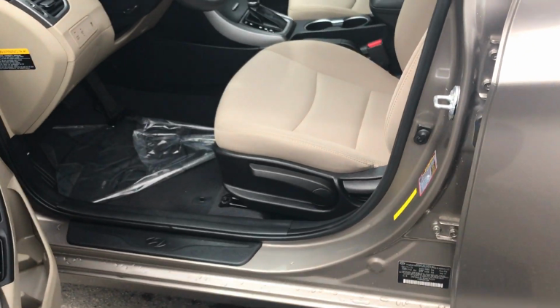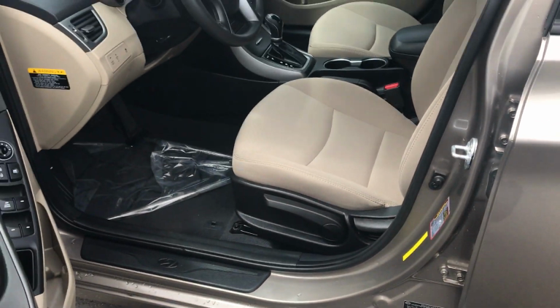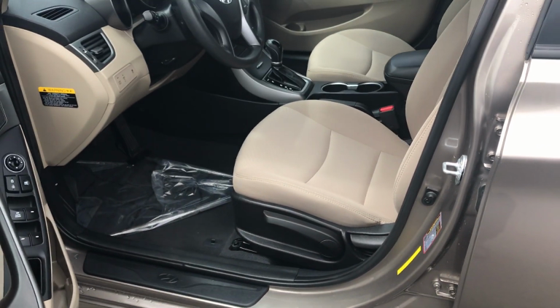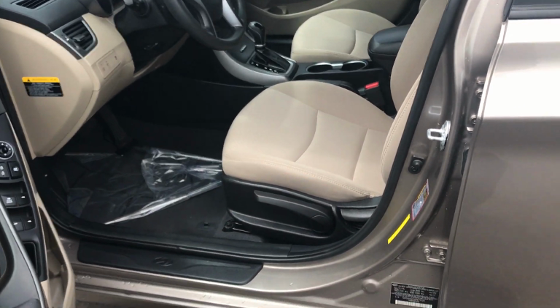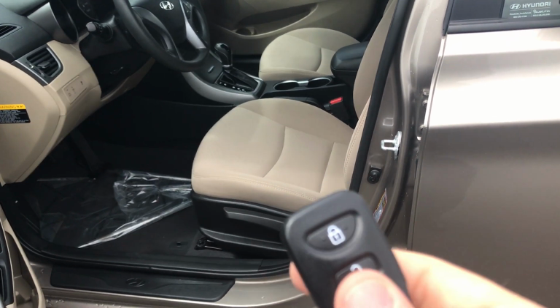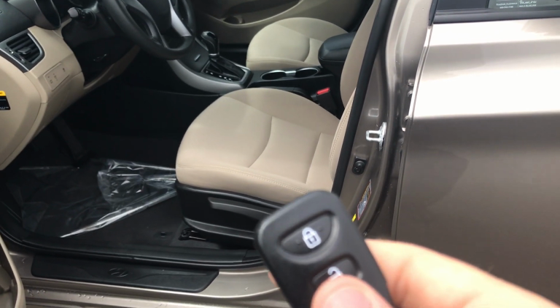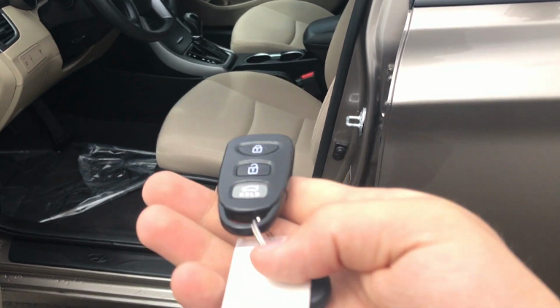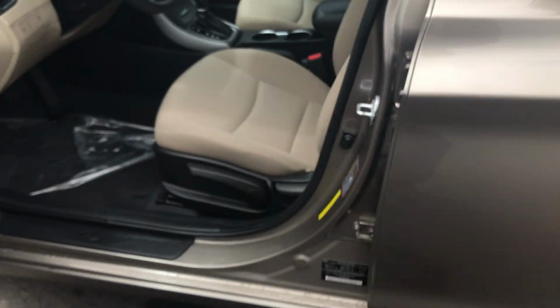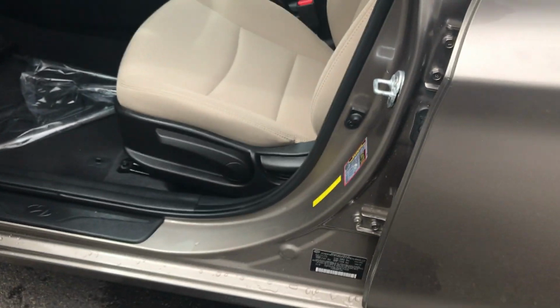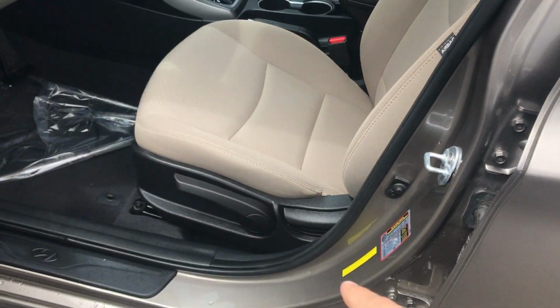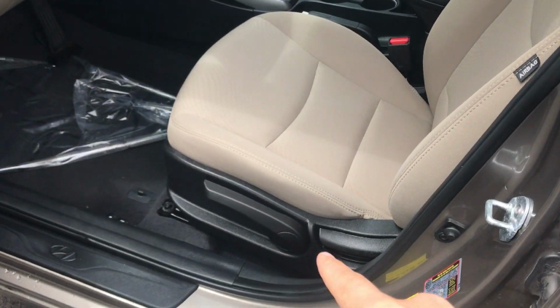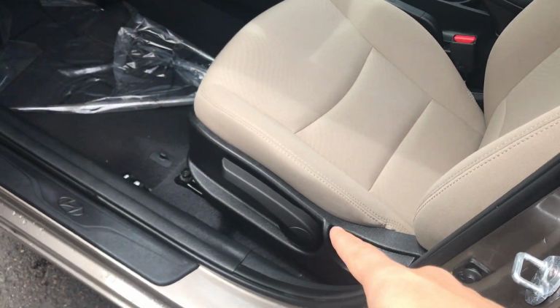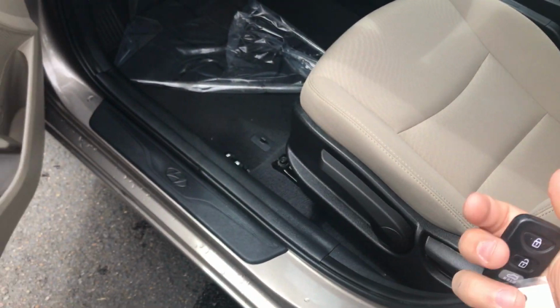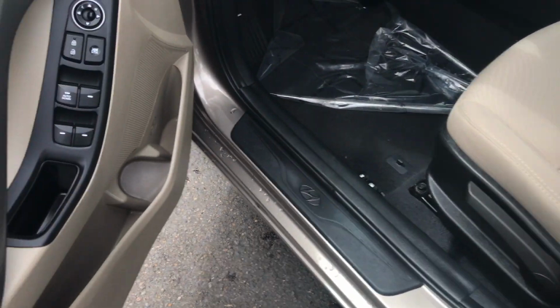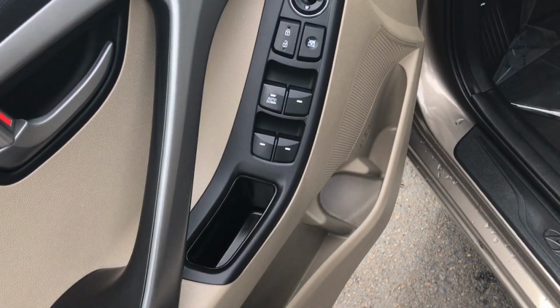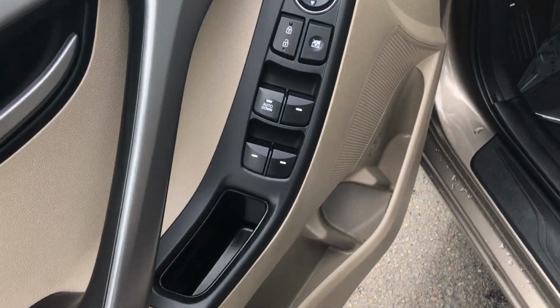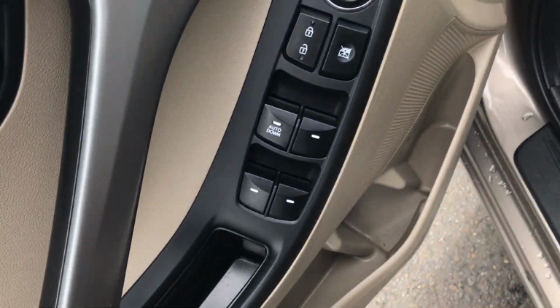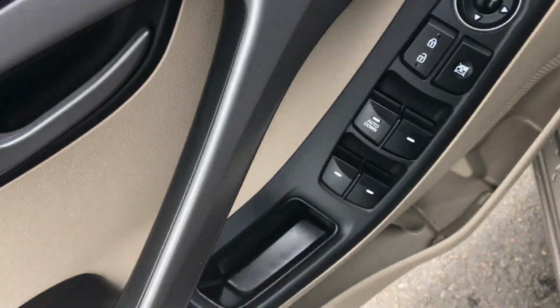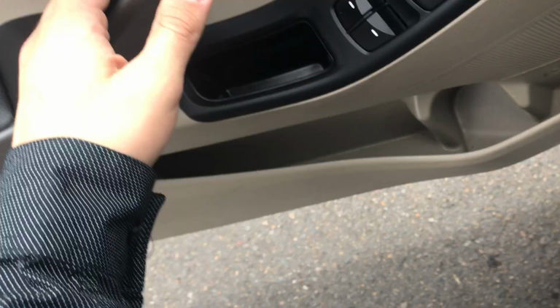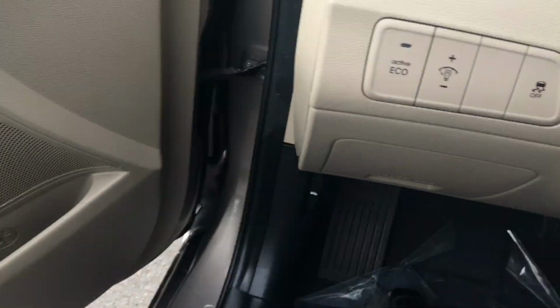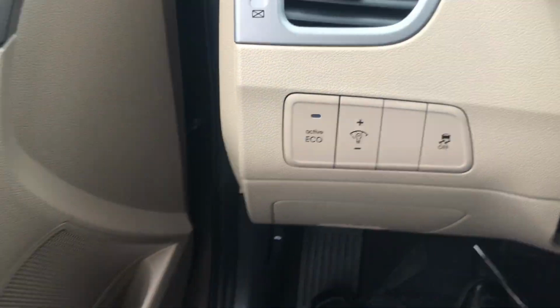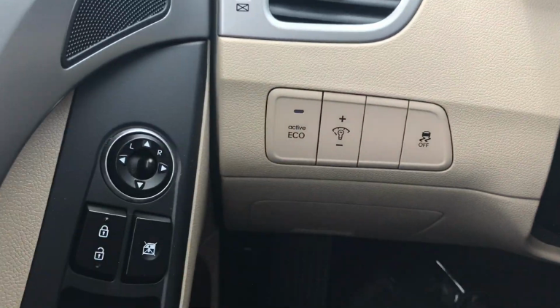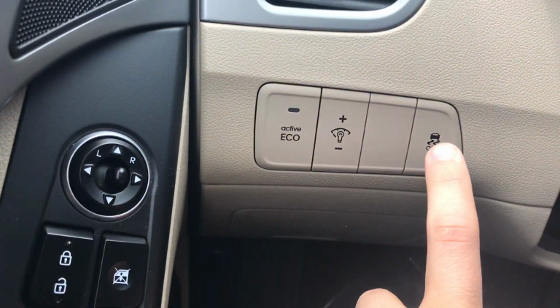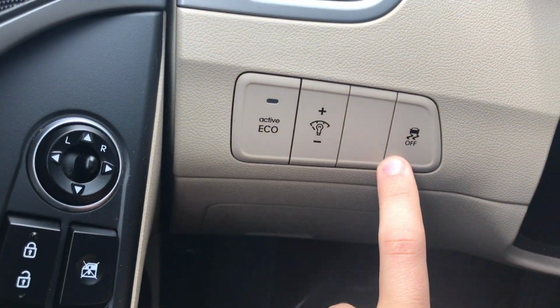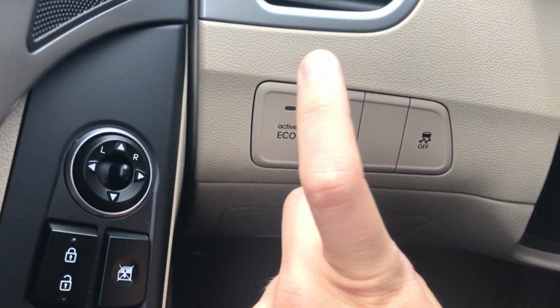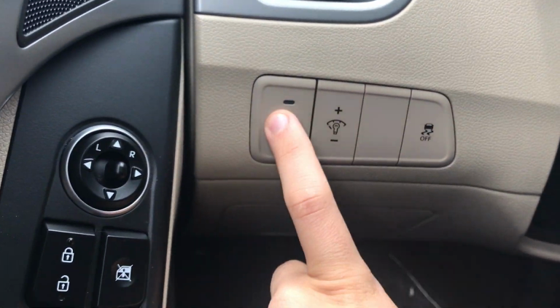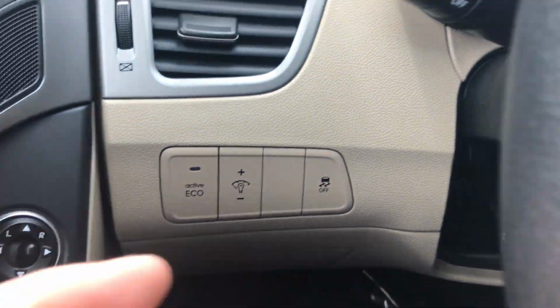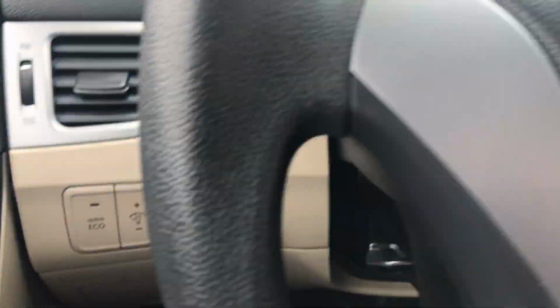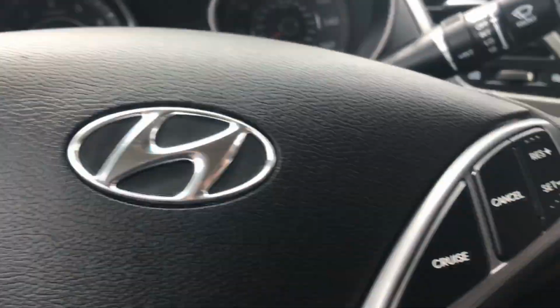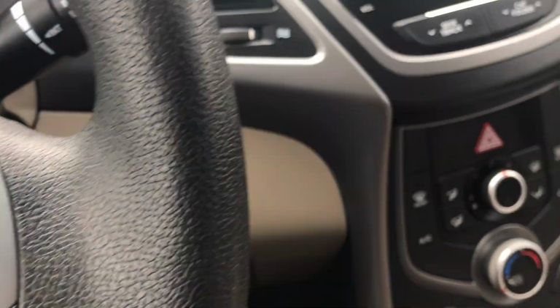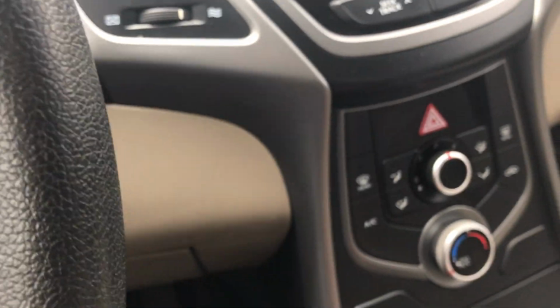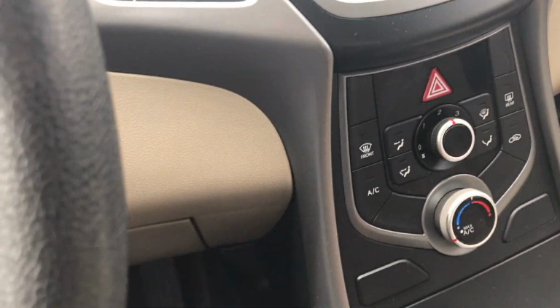As far as features are concerned, it does have keyless entry. That's going to be a six-way adjustable seat, so it can move up and down. Looks like you have power windows and power door locks. Right here, that is going to be traction control and active eco, which will help you get a little bit better mileage depending on how you drive.